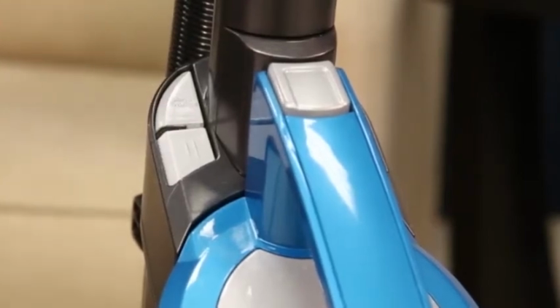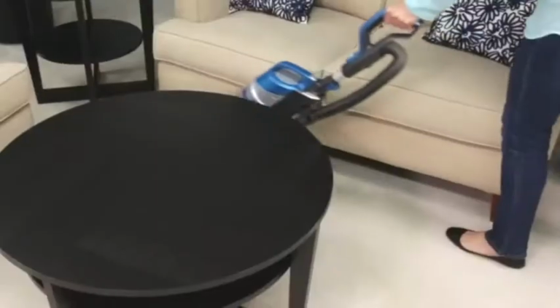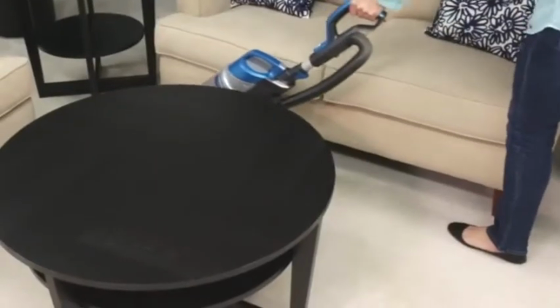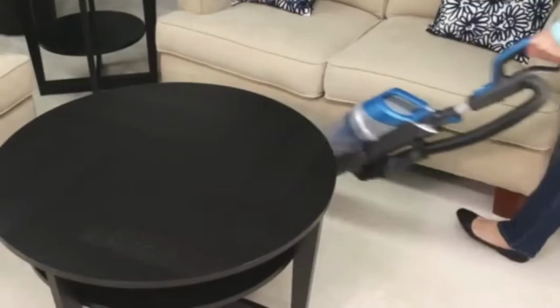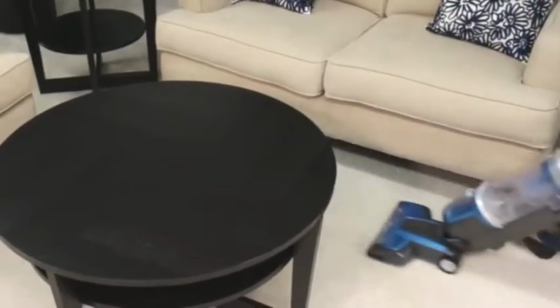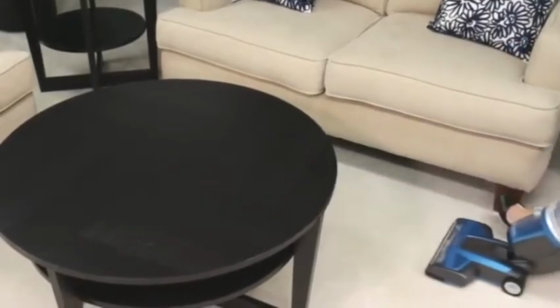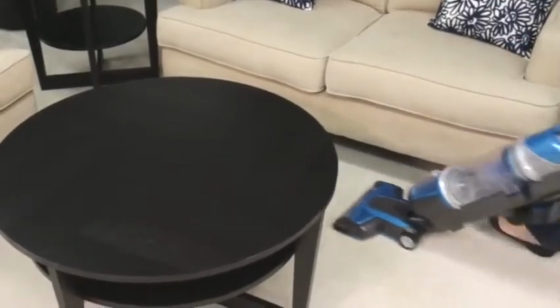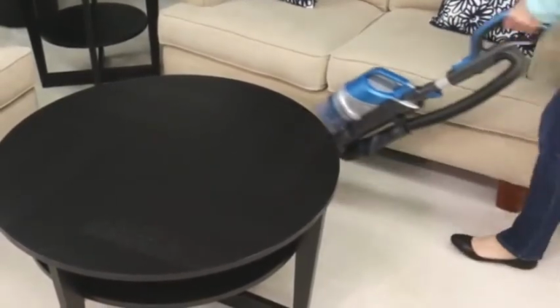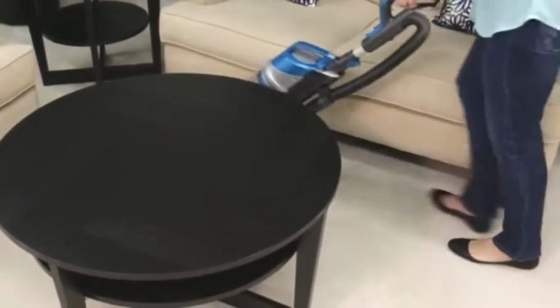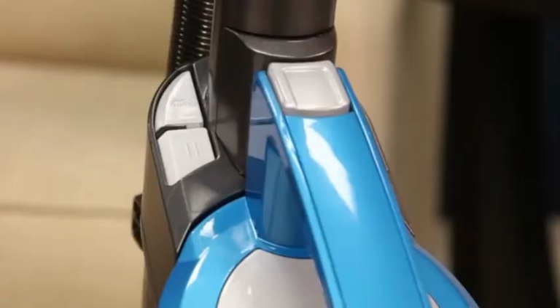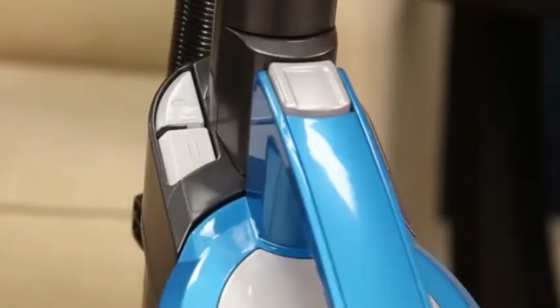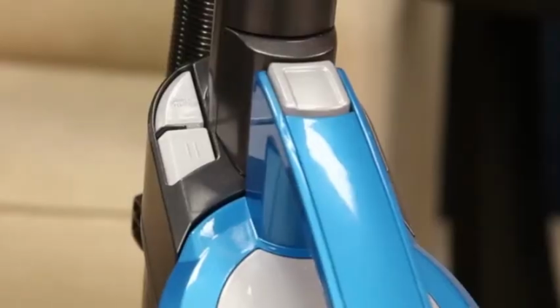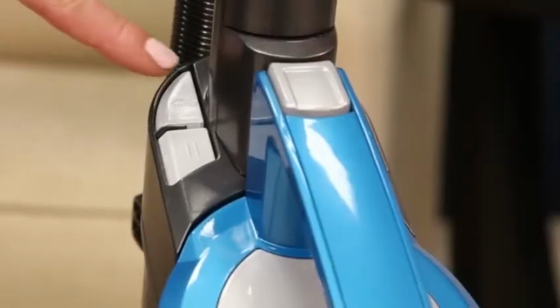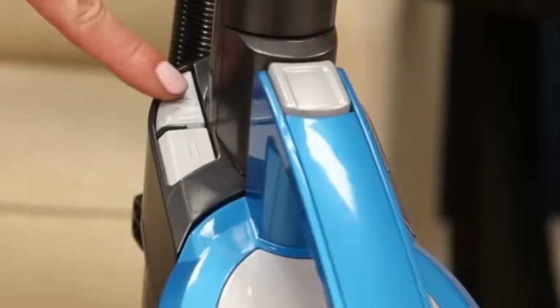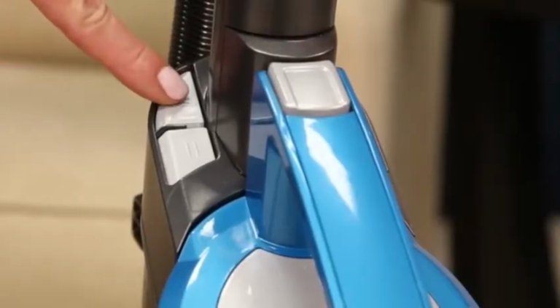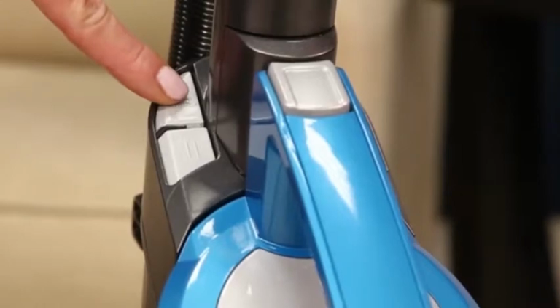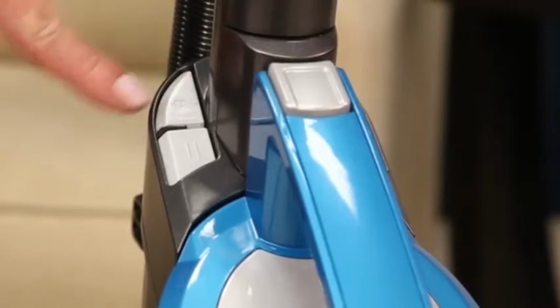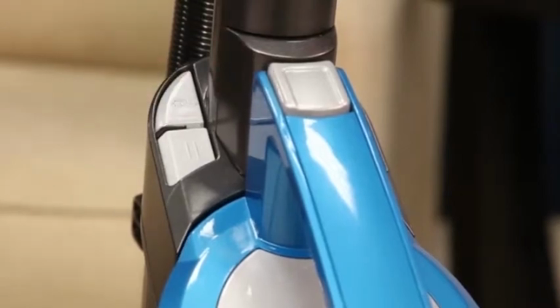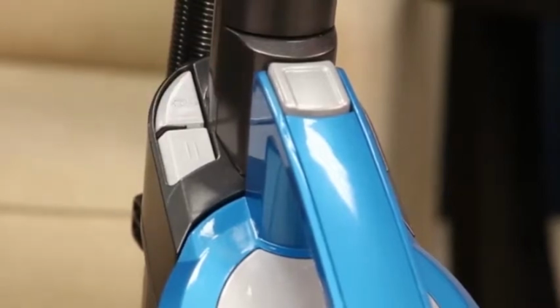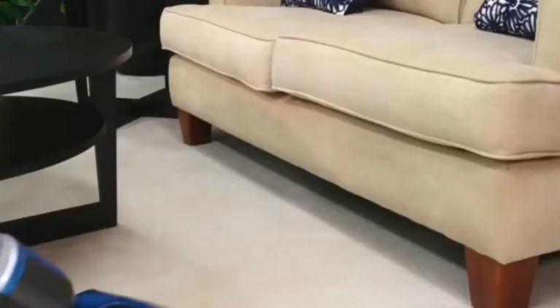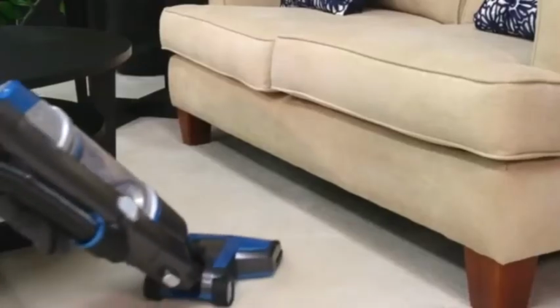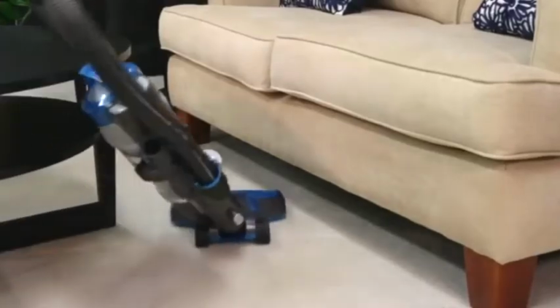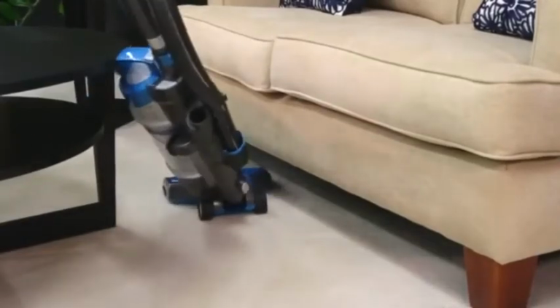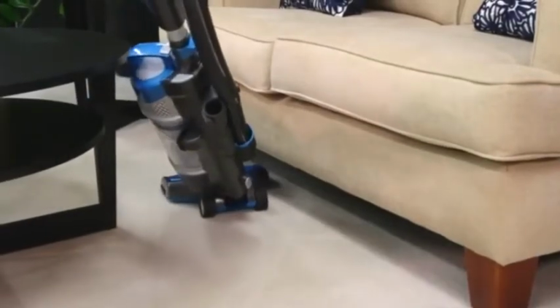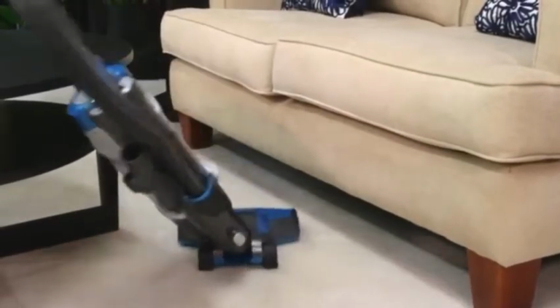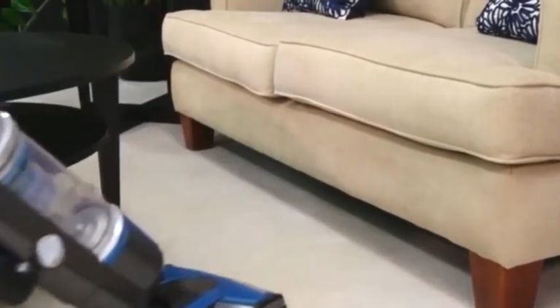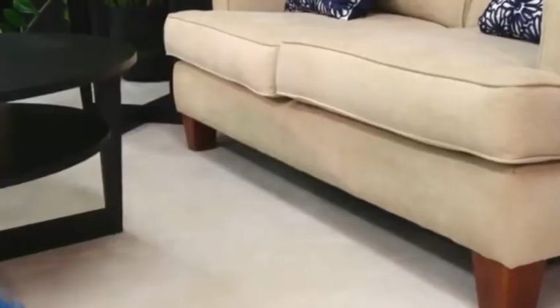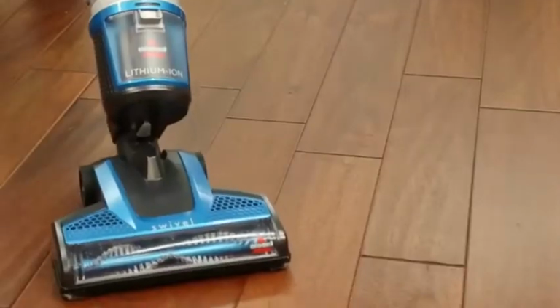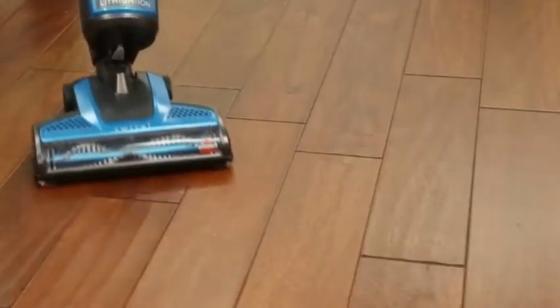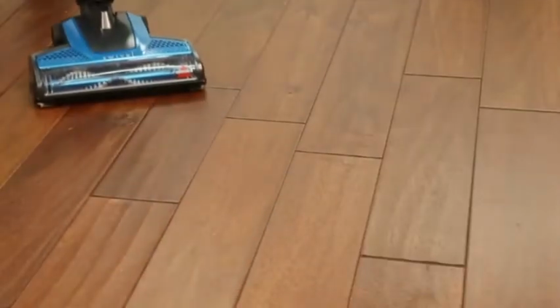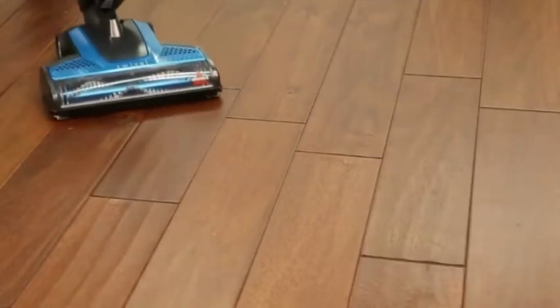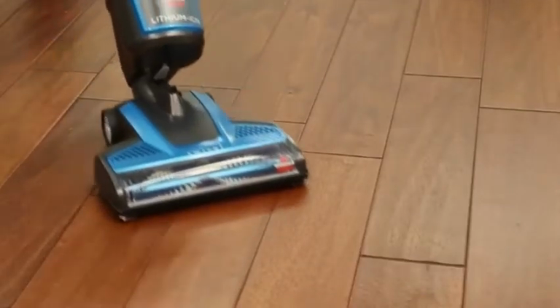High power is for high traffic areas. For cleaning different surfaces, press the brush on-off button near the handle that displays a brush icon. When cleaning carpet, turn the brush on. When cleaning hard surfaces, turn the brush off.